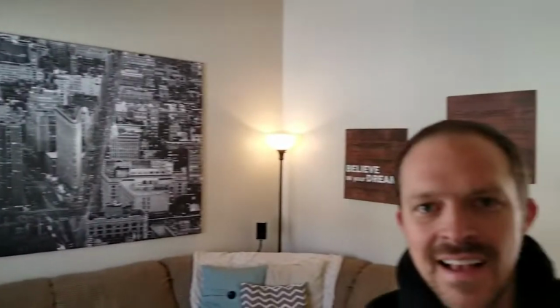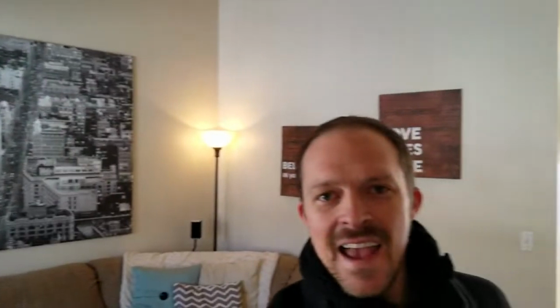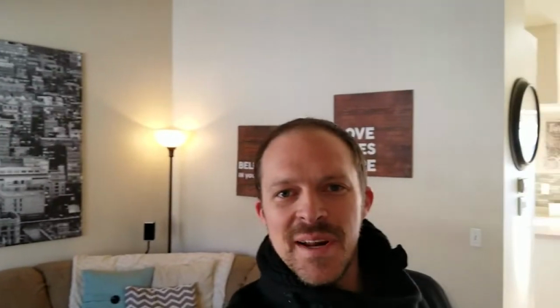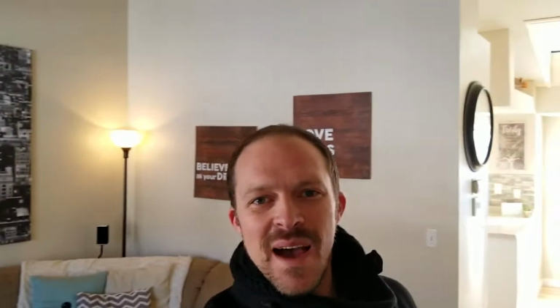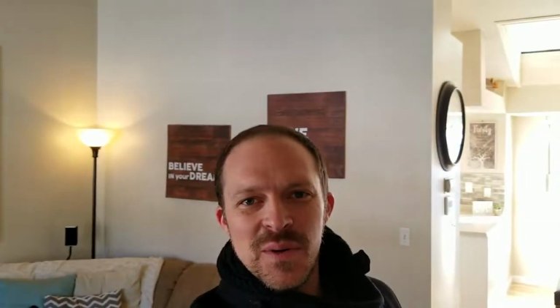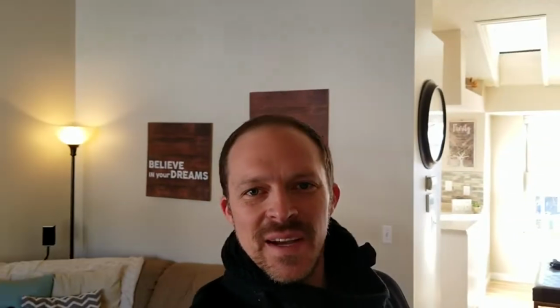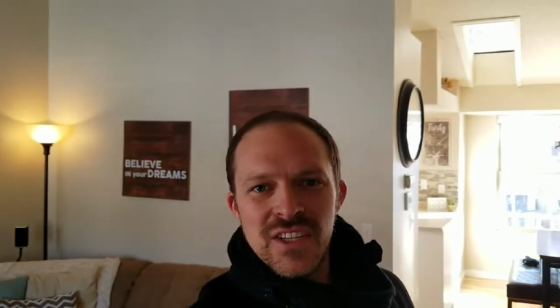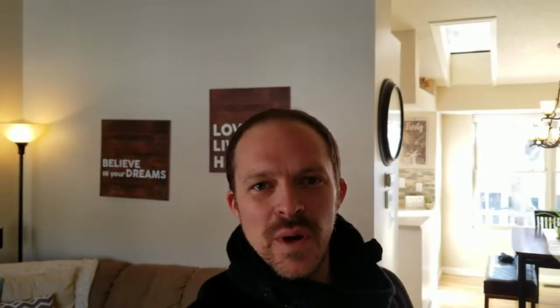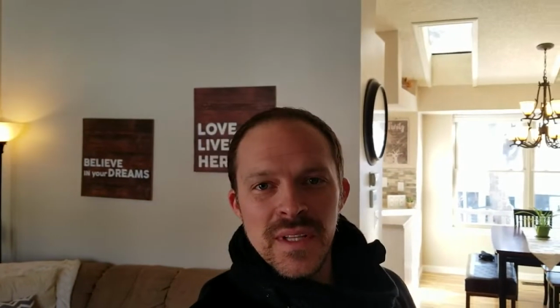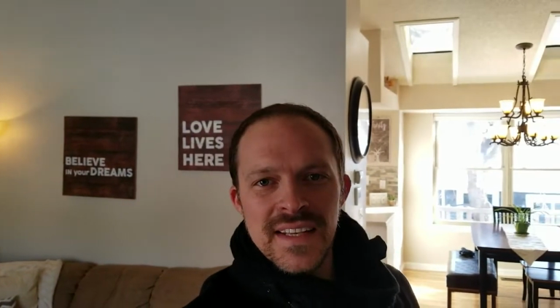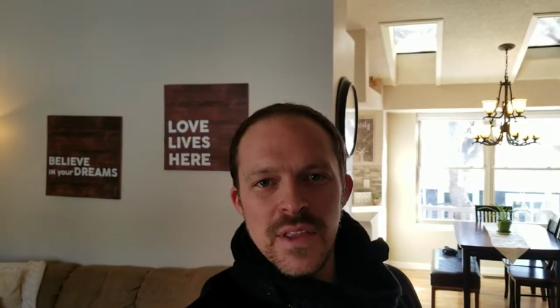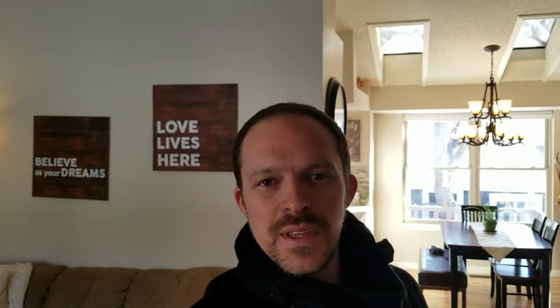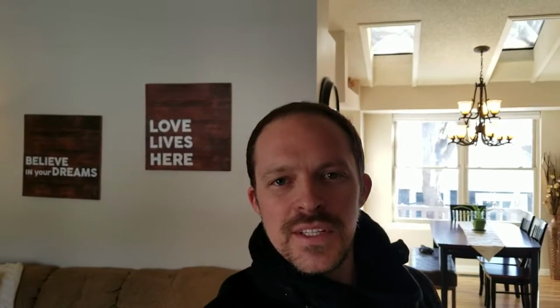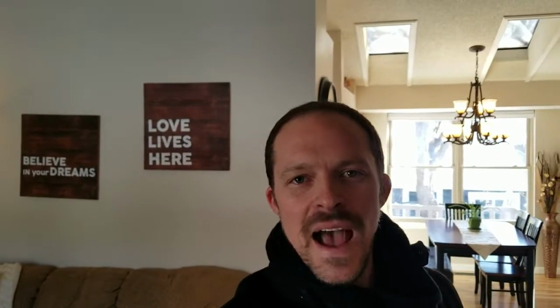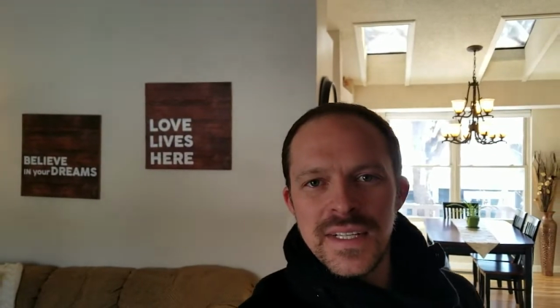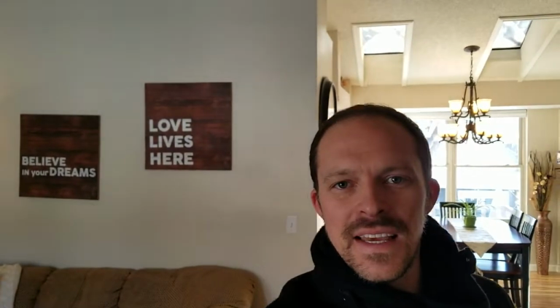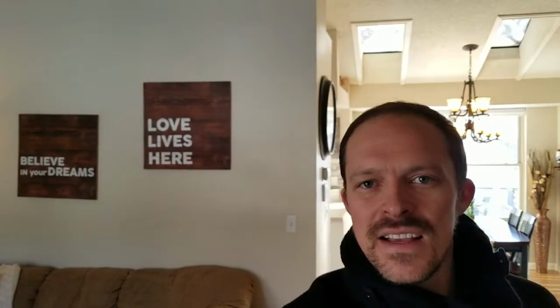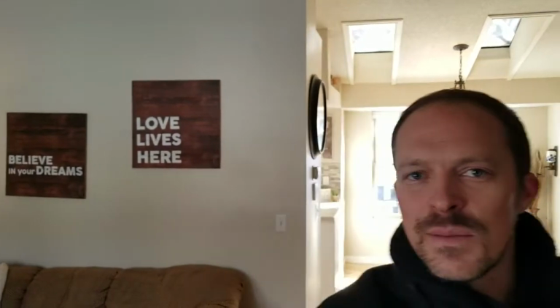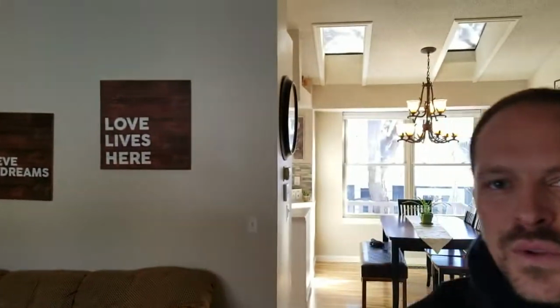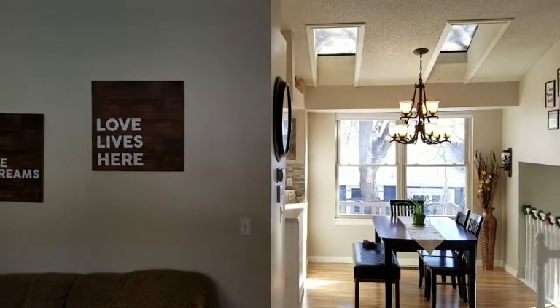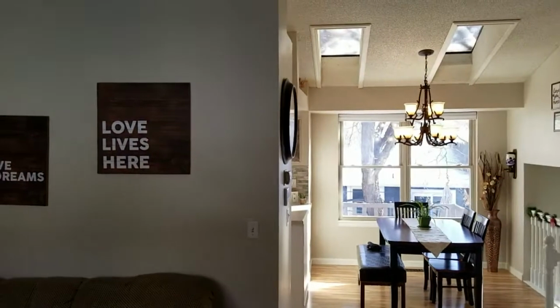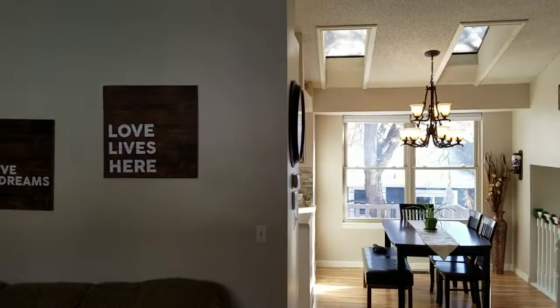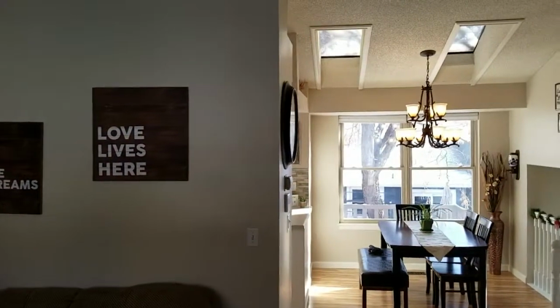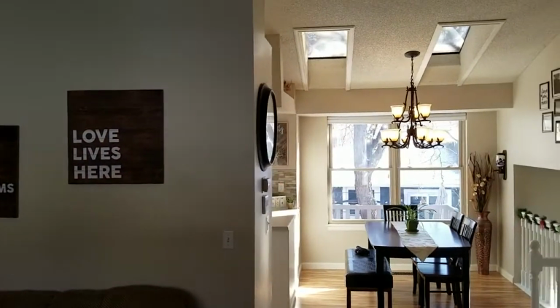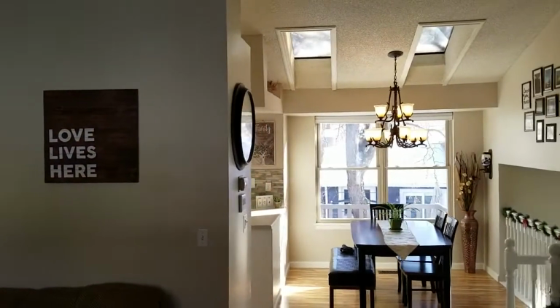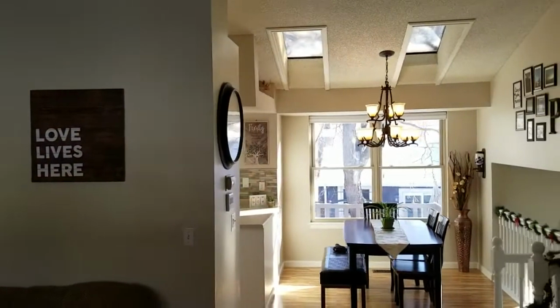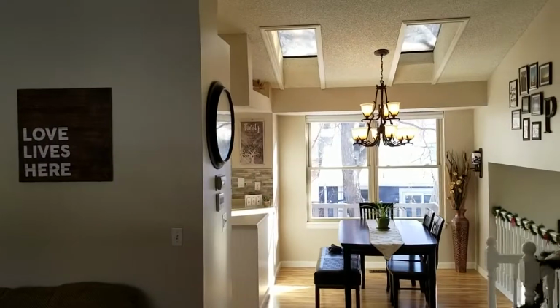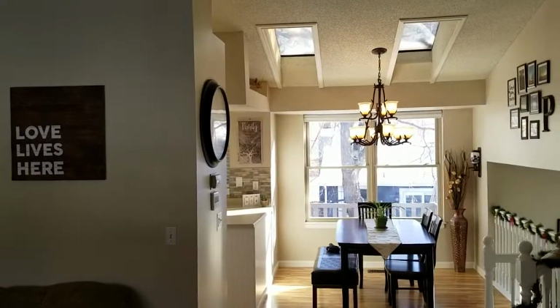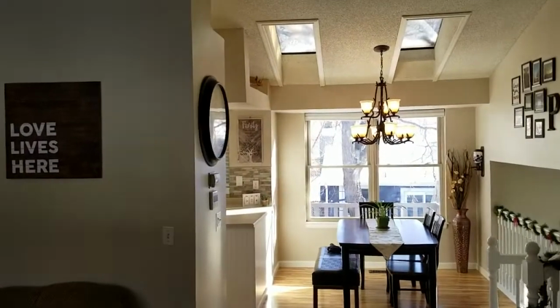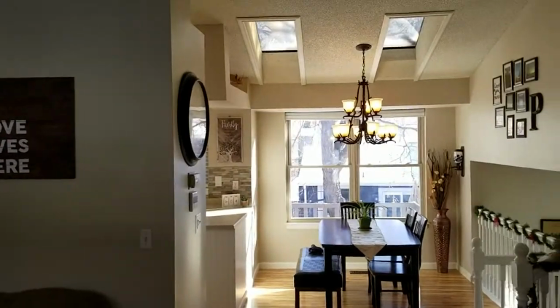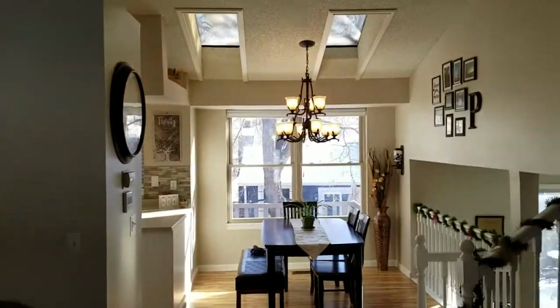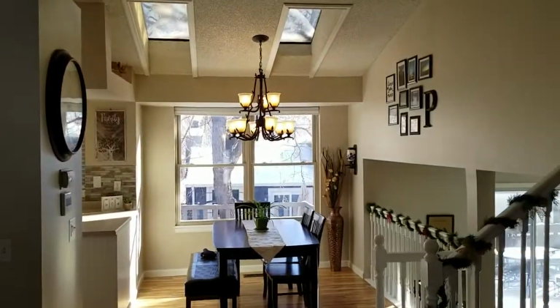Hey everybody, it's Matthew Orsillo. I get to show you a new listing at 7332 Aspen Glen. This is up on the northwest side of town in Rock Rimmon — a cute little home all decorated for the Christmas holiday.